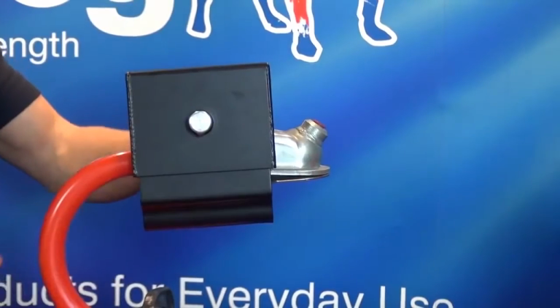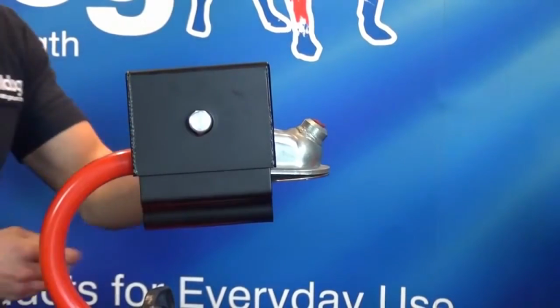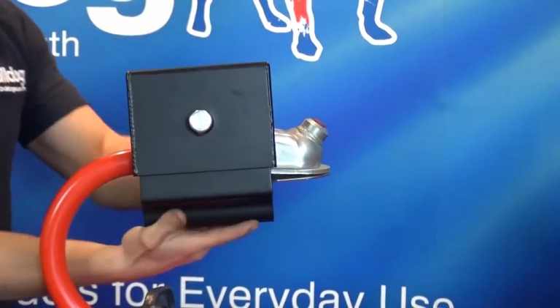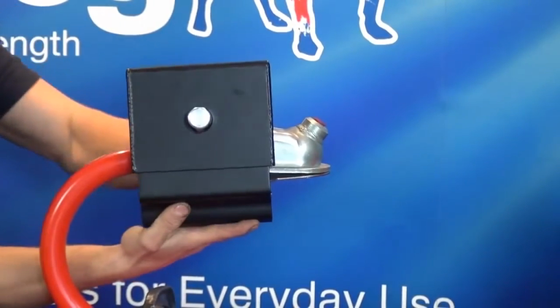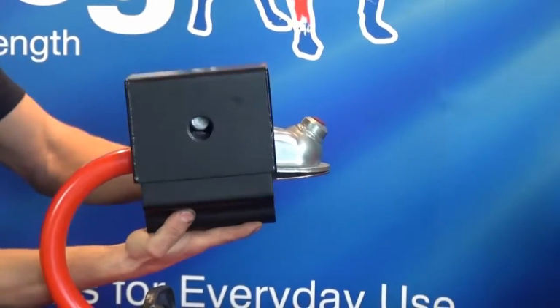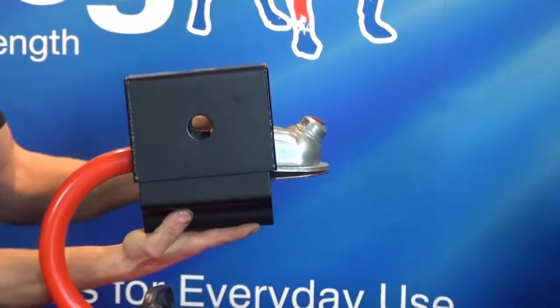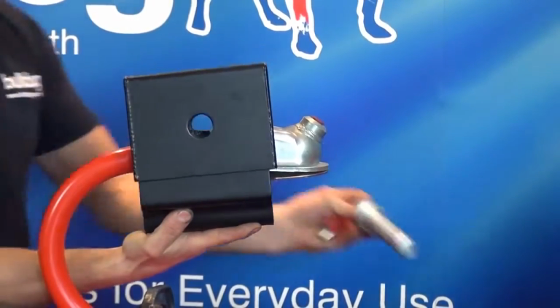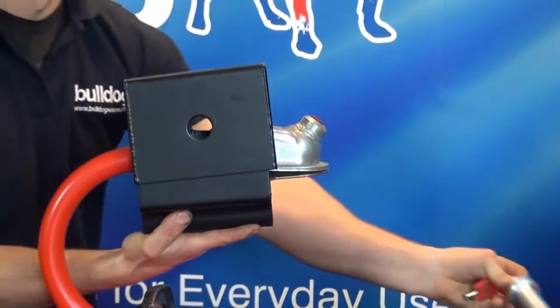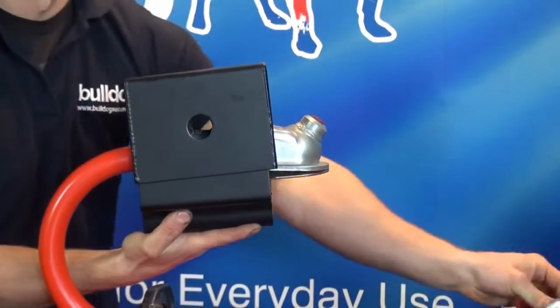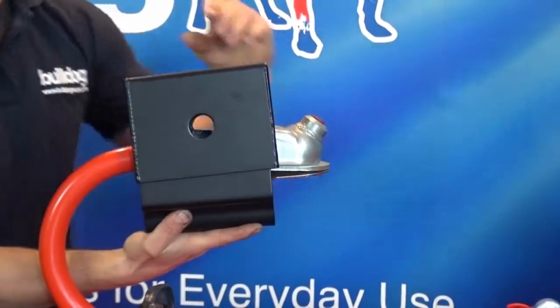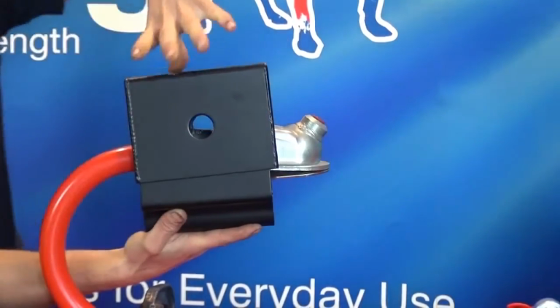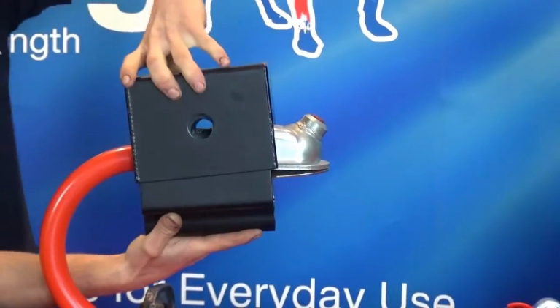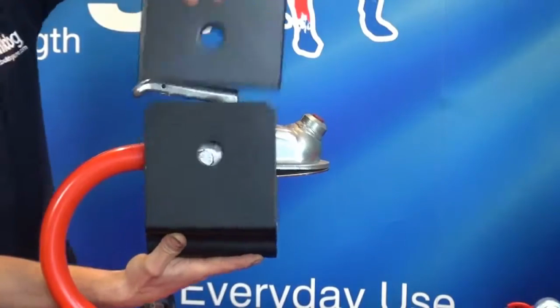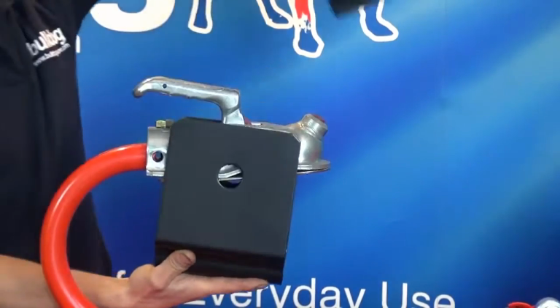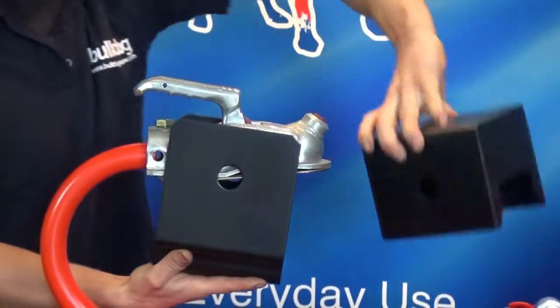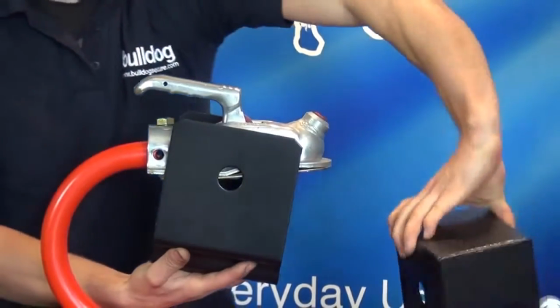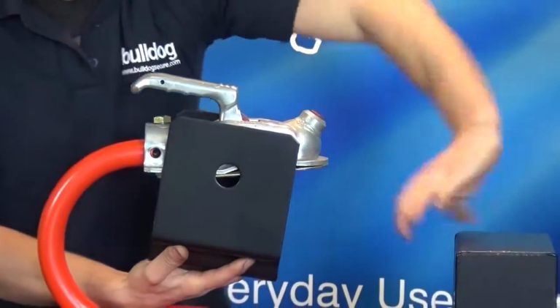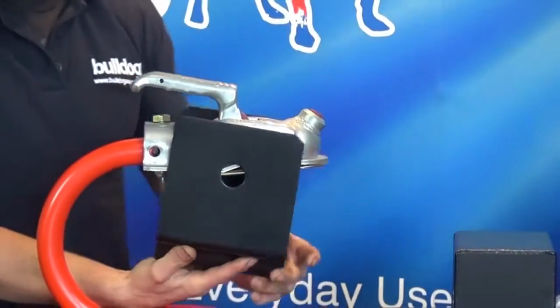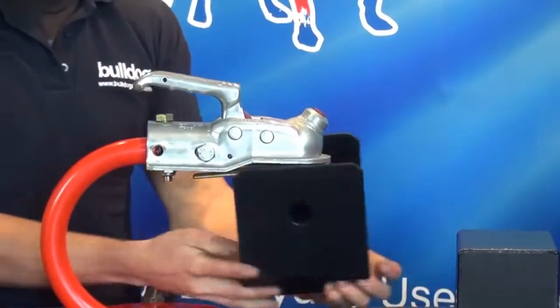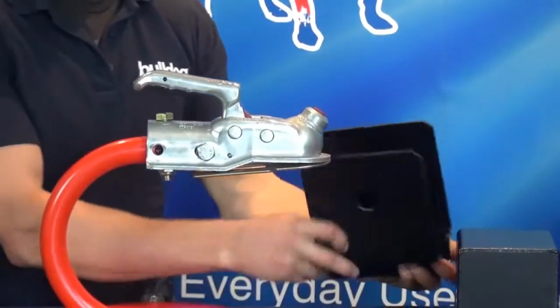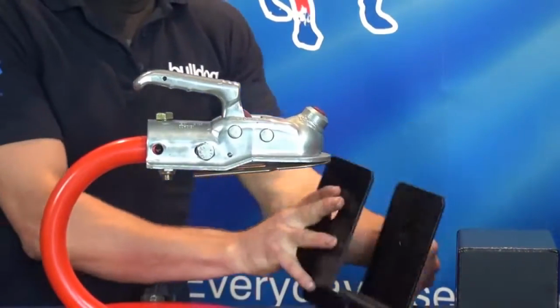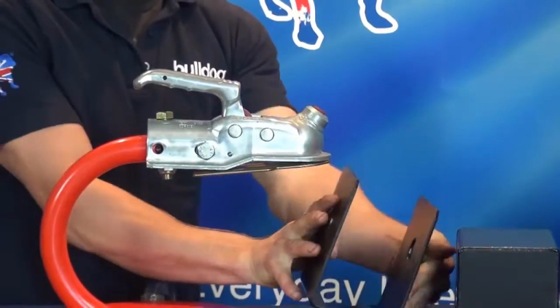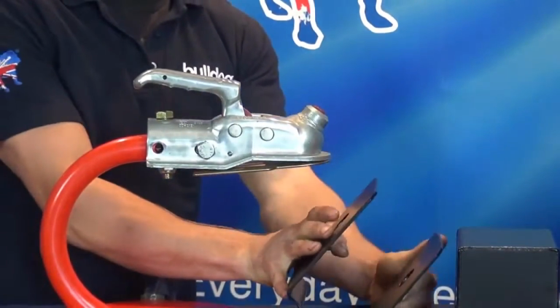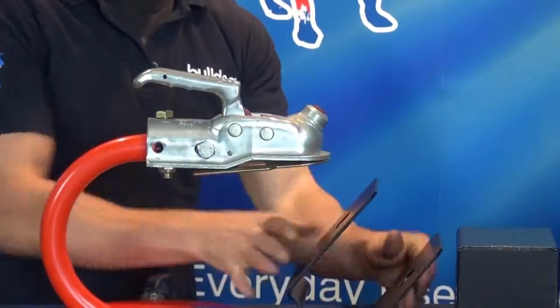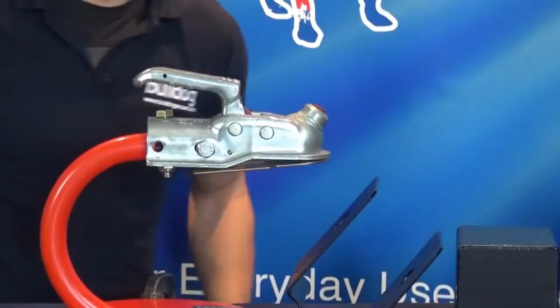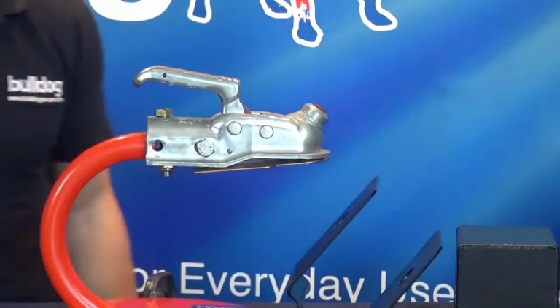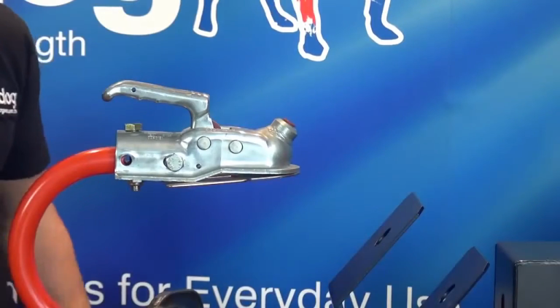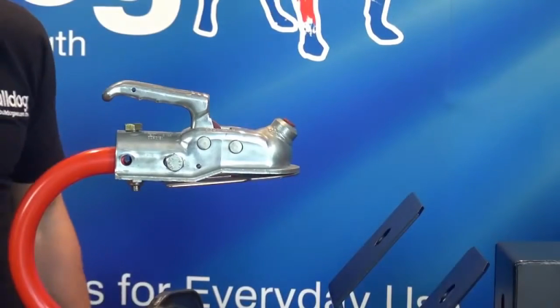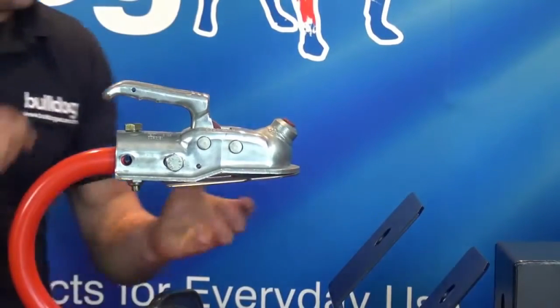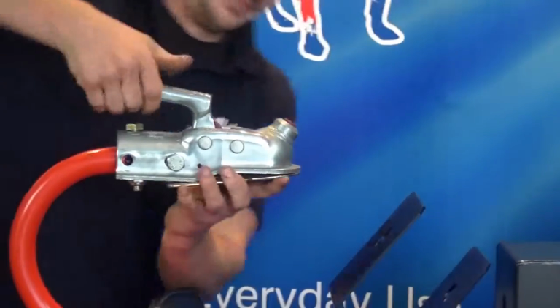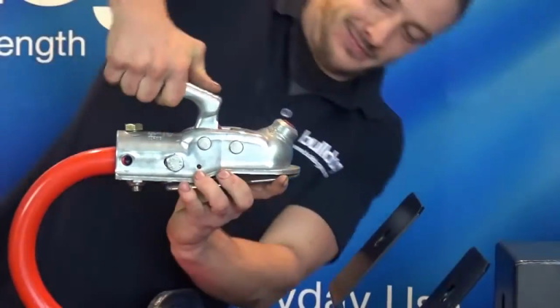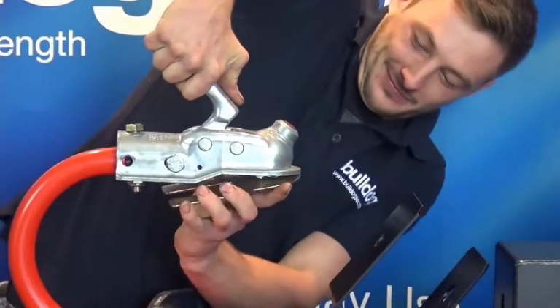Remove the lock bolt by holding the underneath. Remove the top and the bottom. Remove the dummy ring plate by lifting the handle.